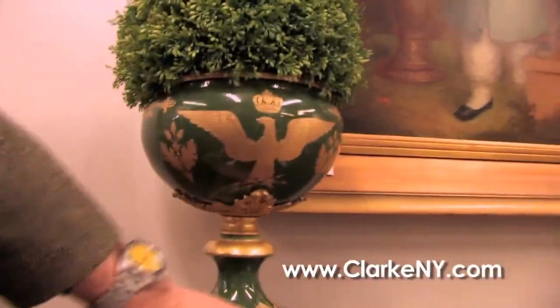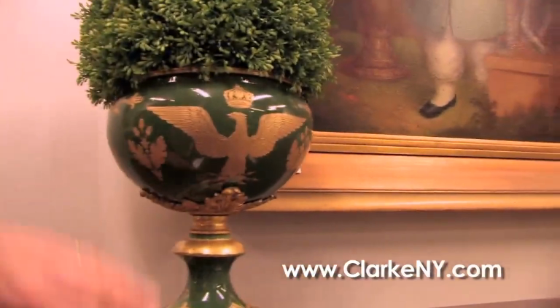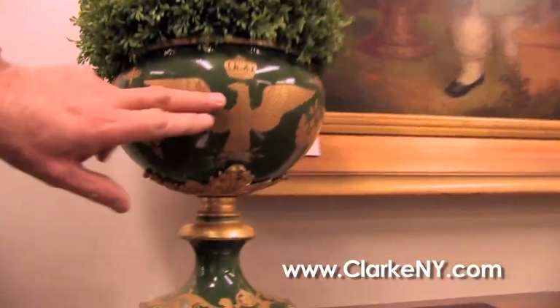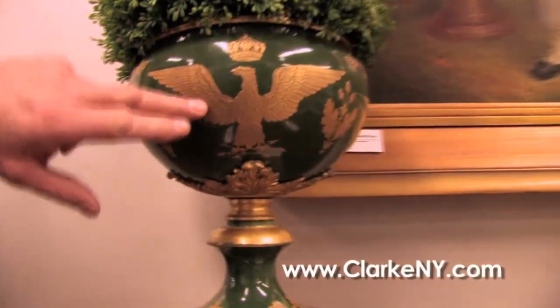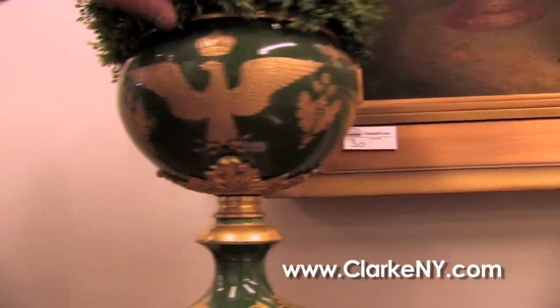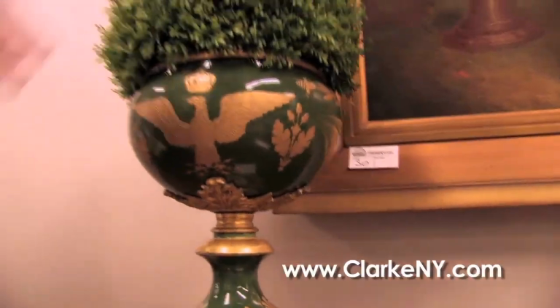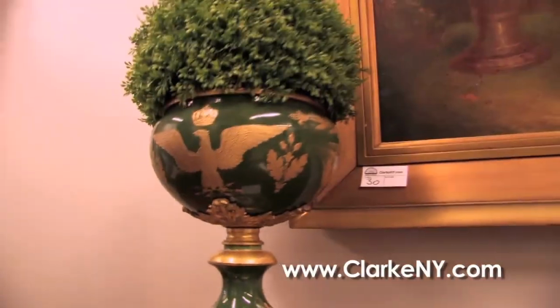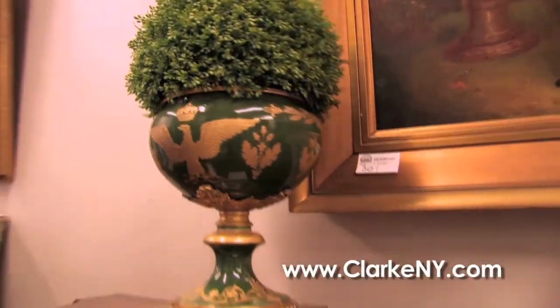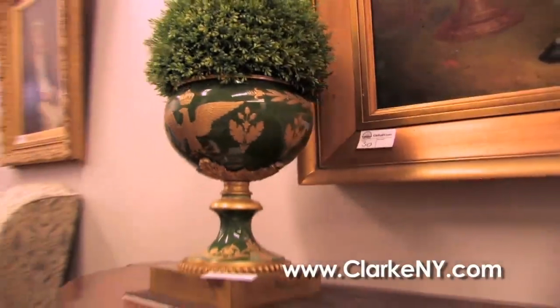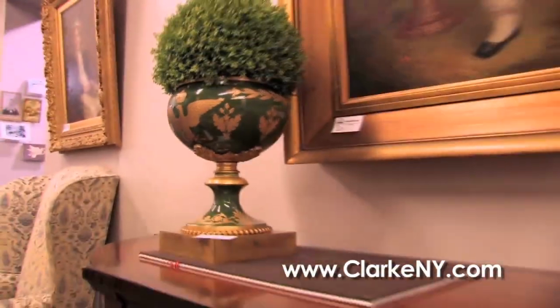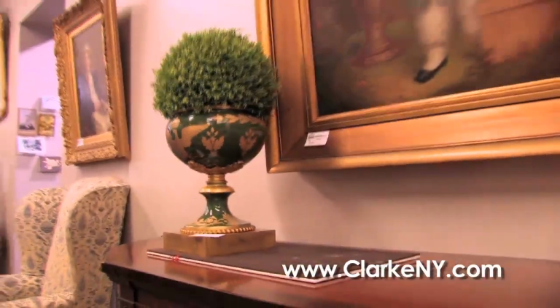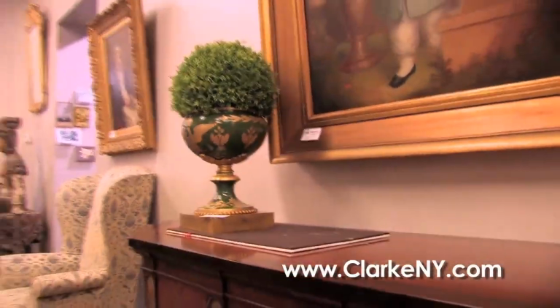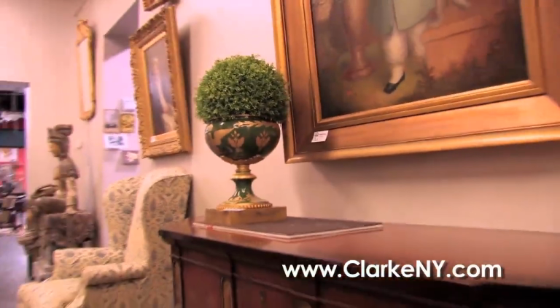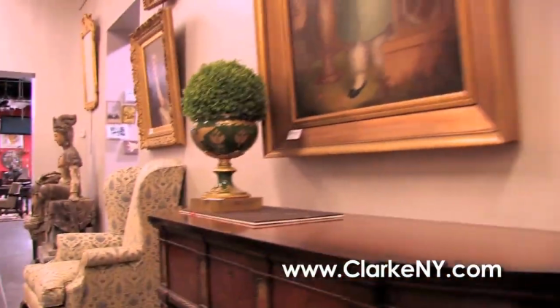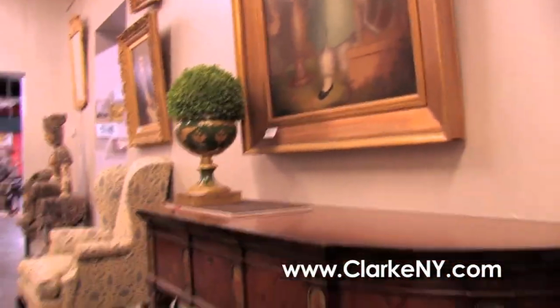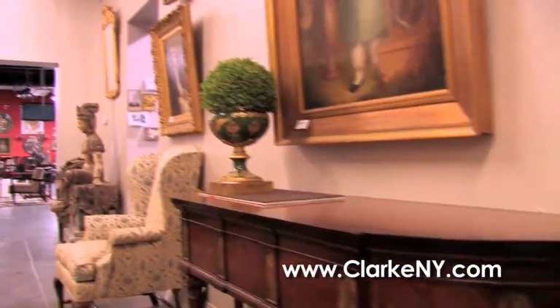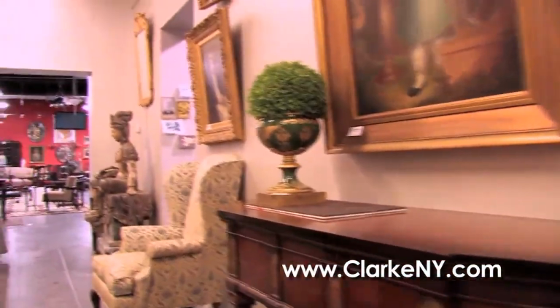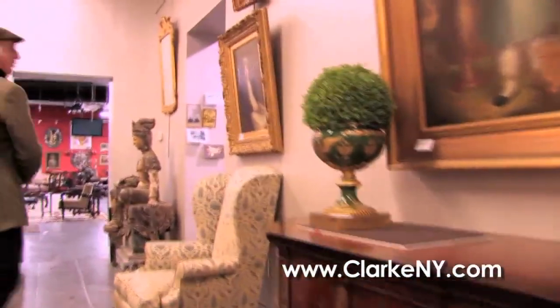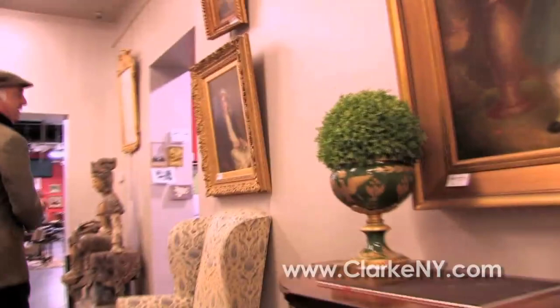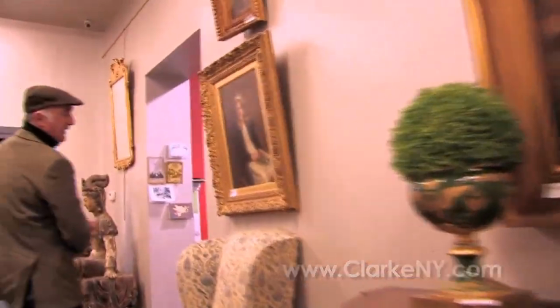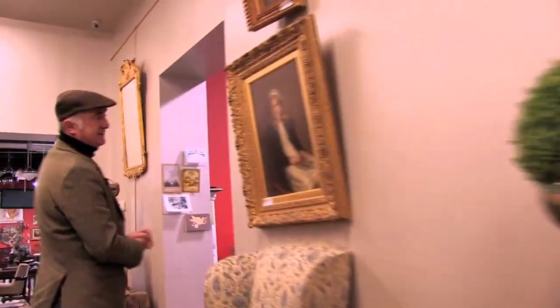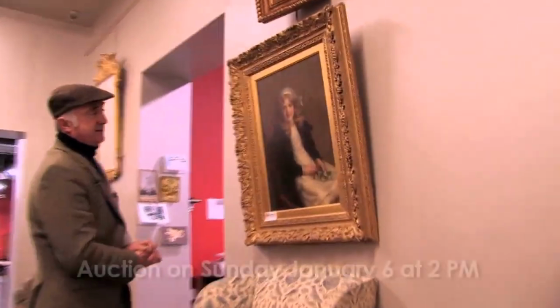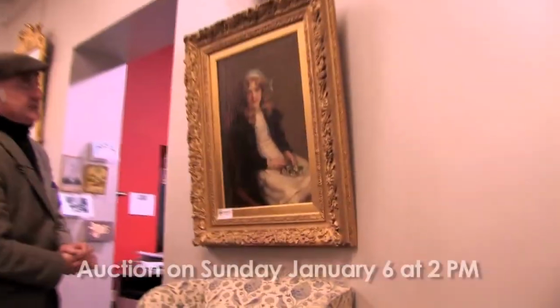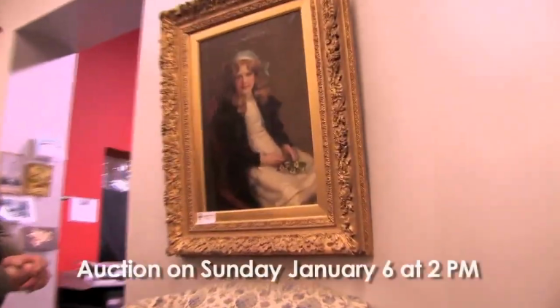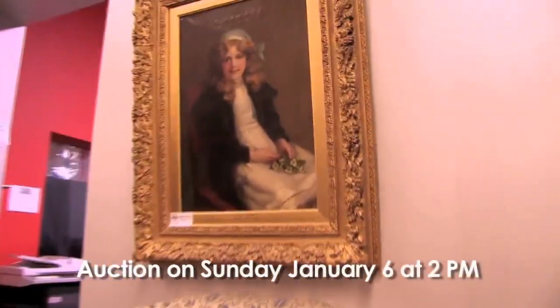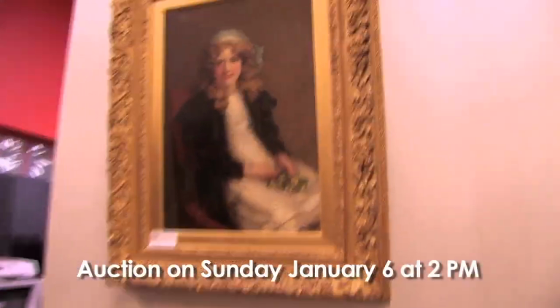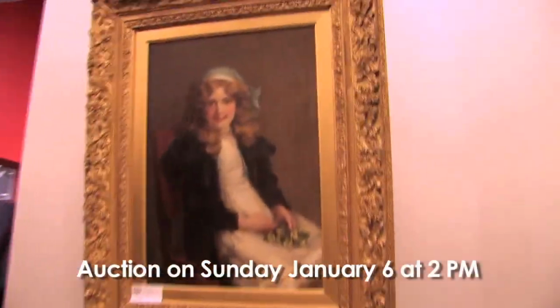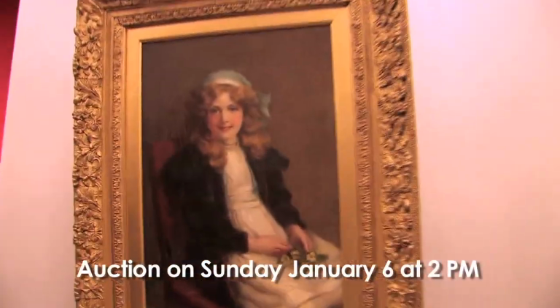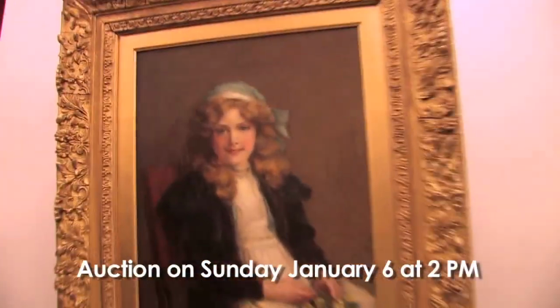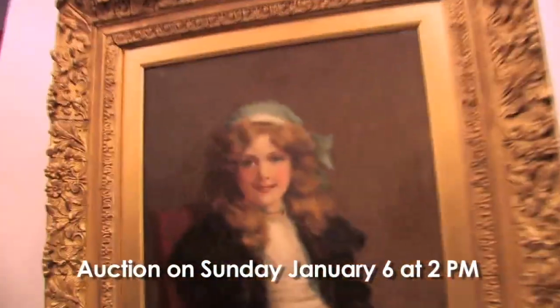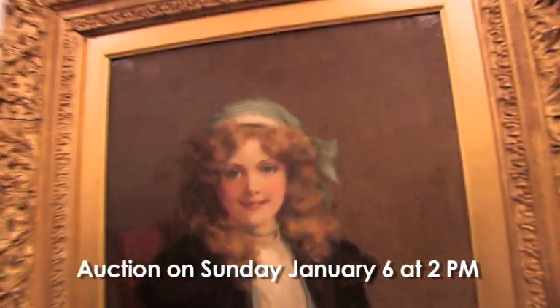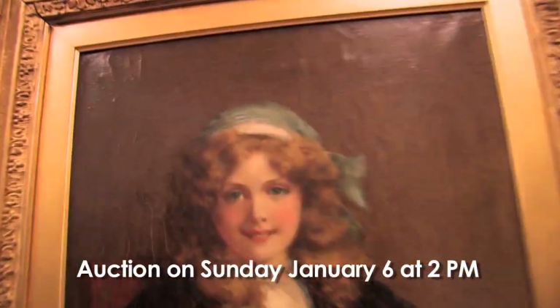Good for the American market. This is a porcelain urn on a nice bronze stand, beautiful quality, as a topiary, decorative. Staying with art, over here we have this good-looking little girl.